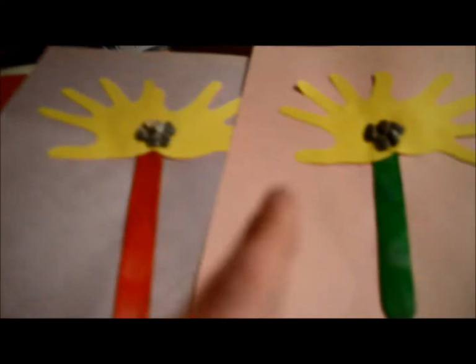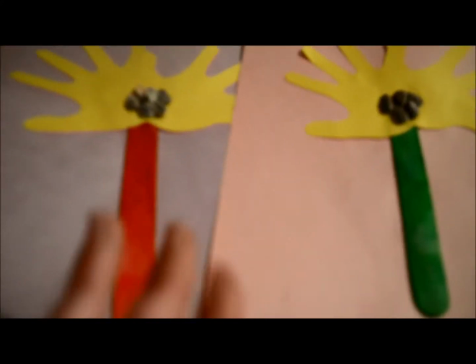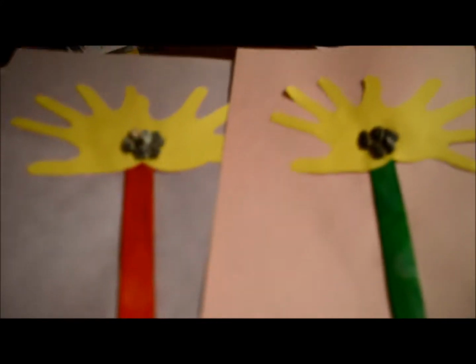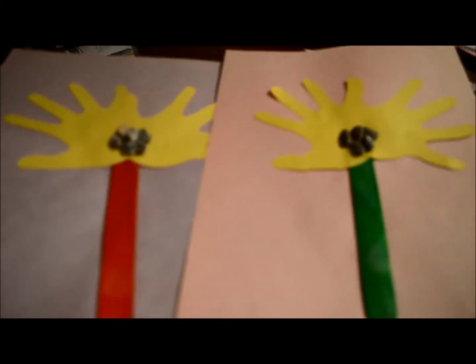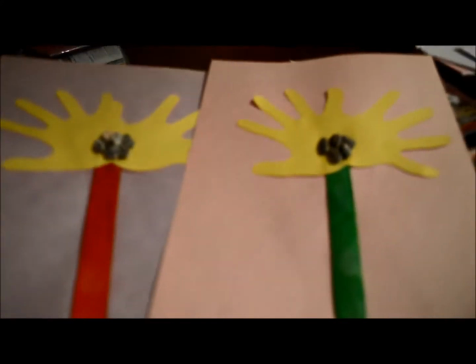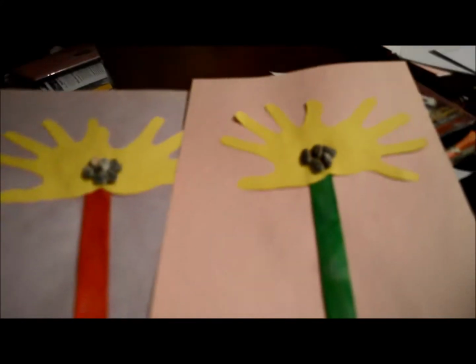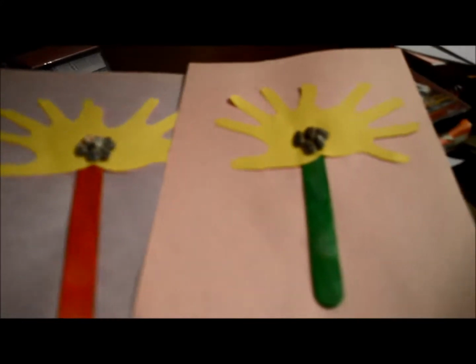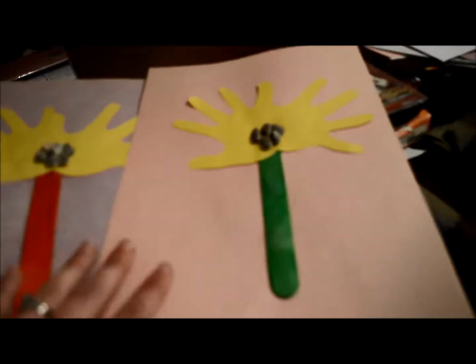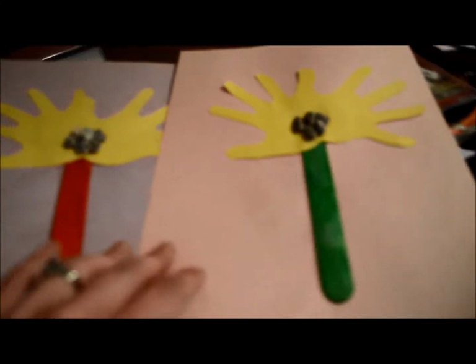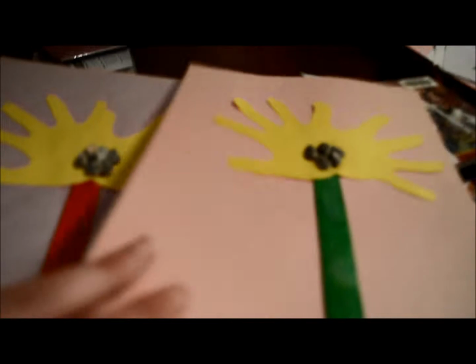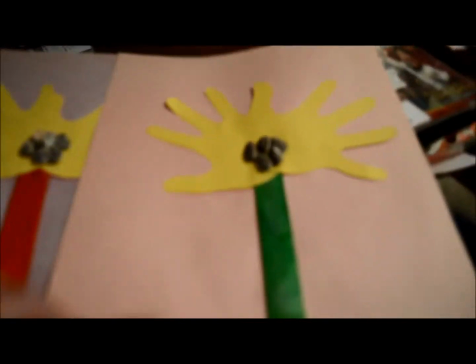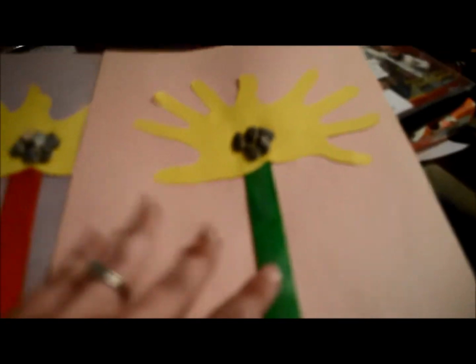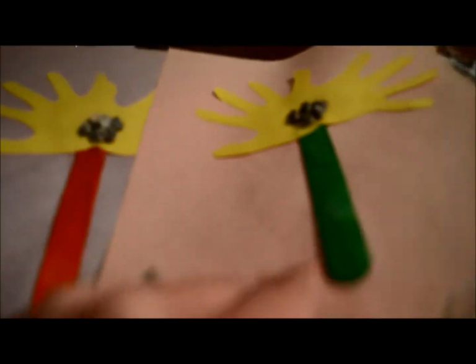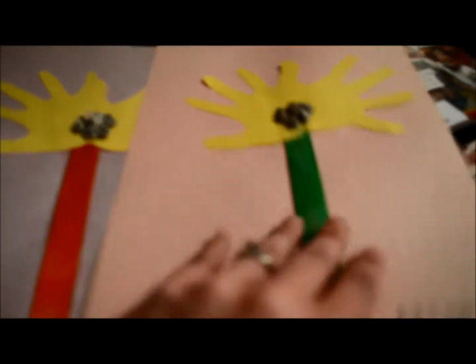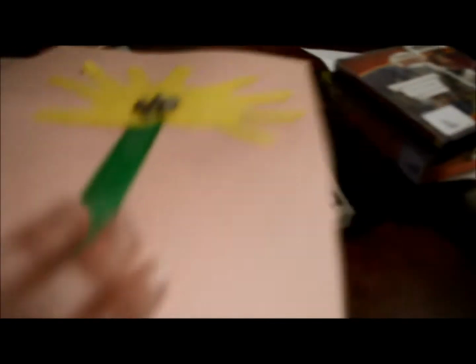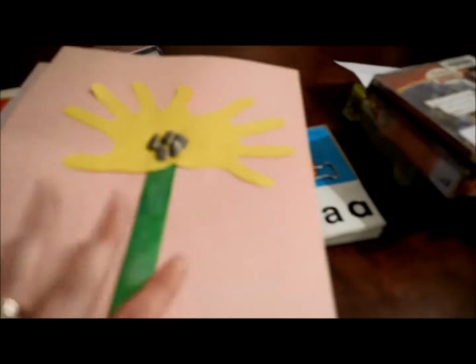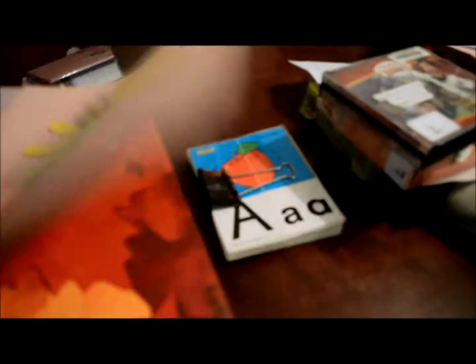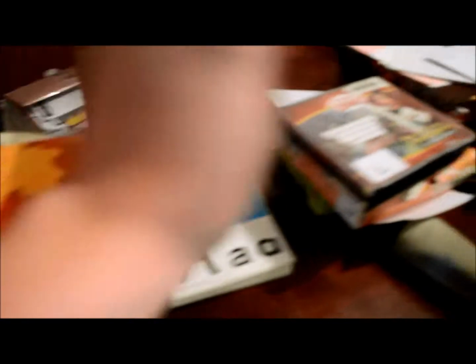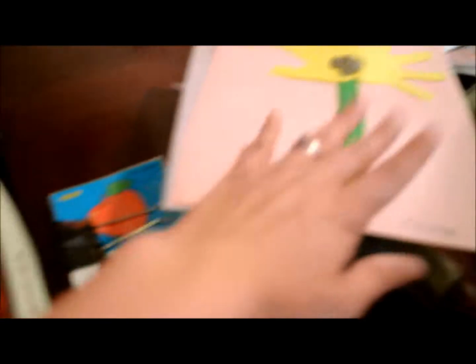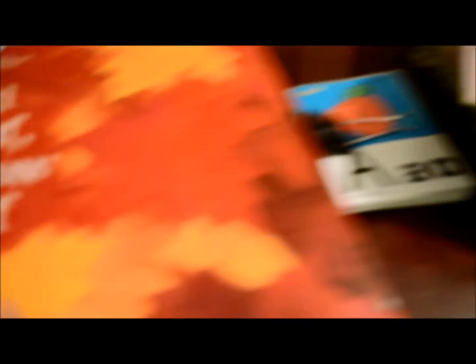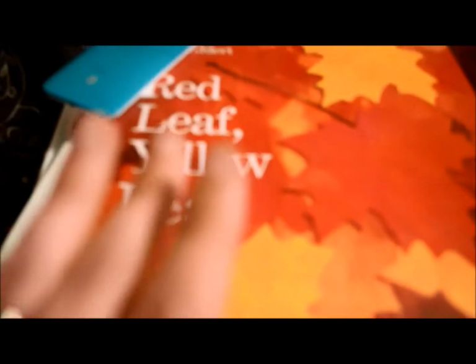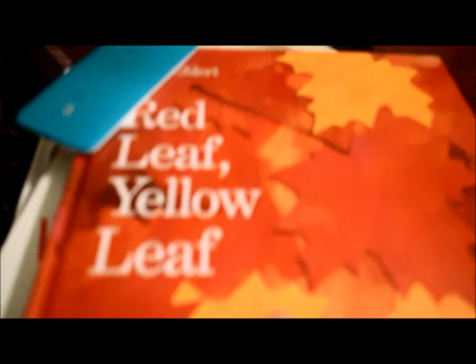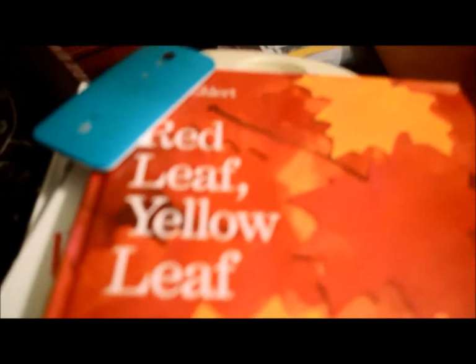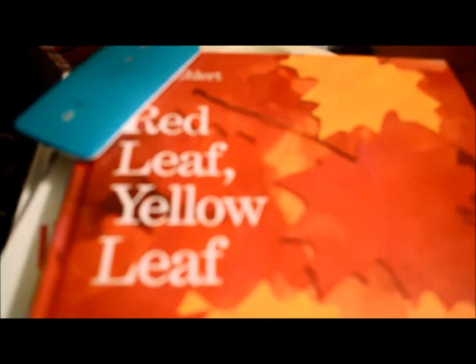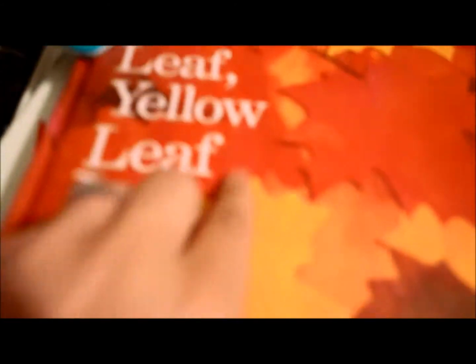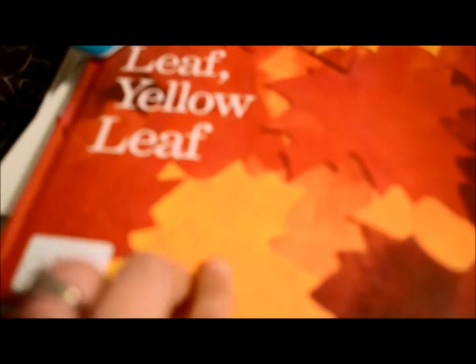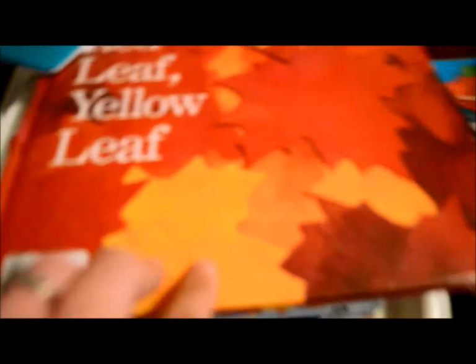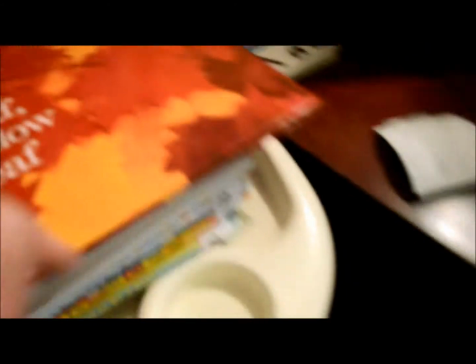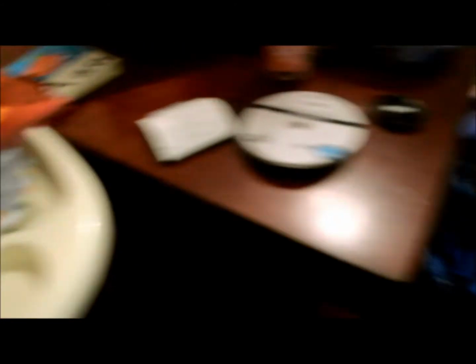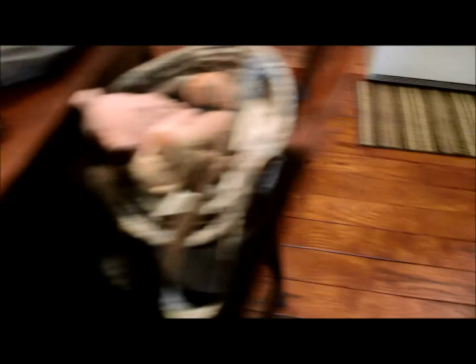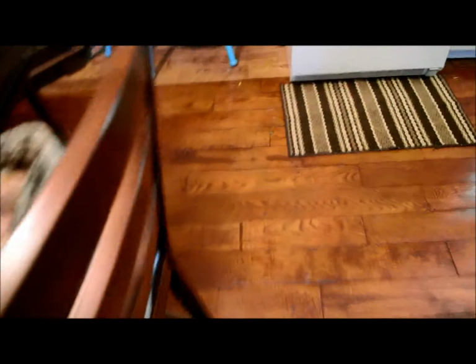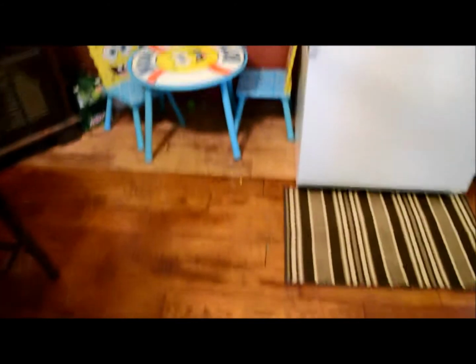They did this today during their preschool at the library storytime. Made some flowers. And then we read this book, 'Red Leaf, Yellow Leaf.'